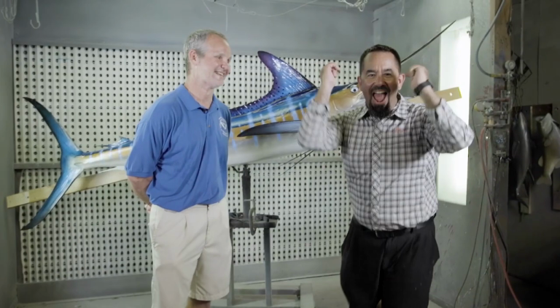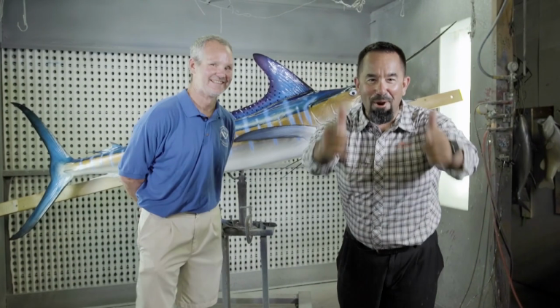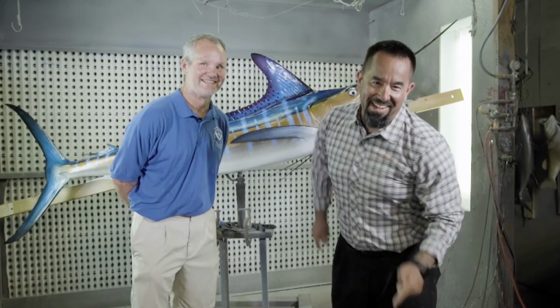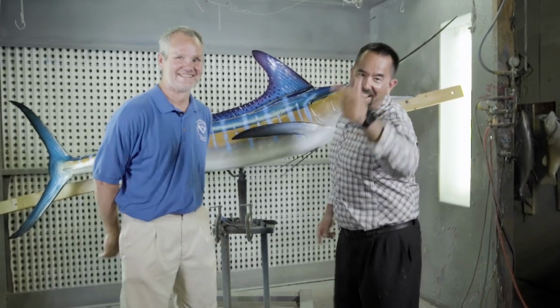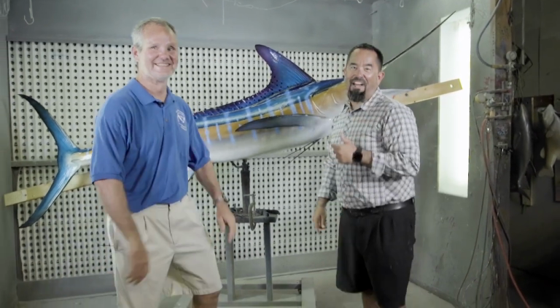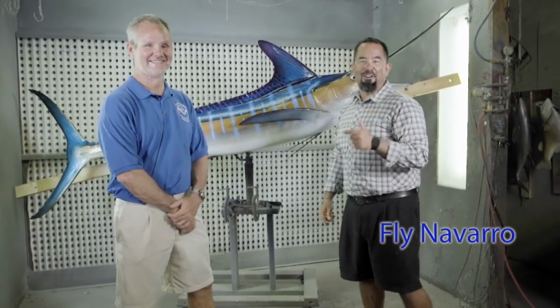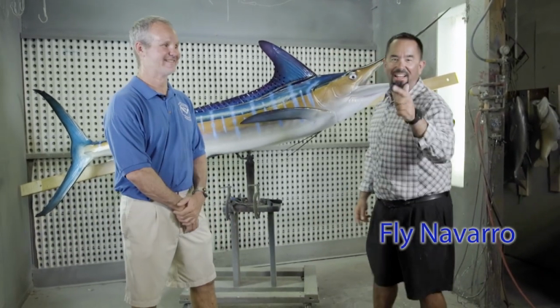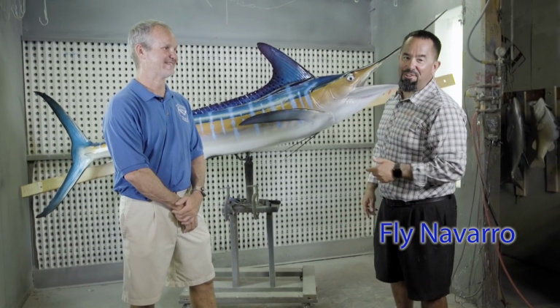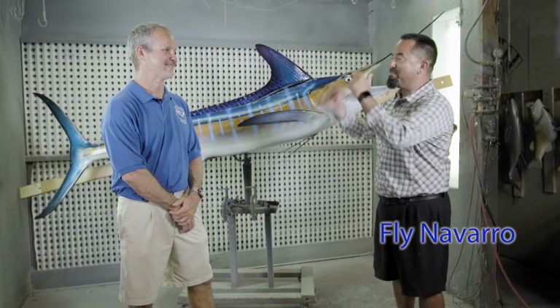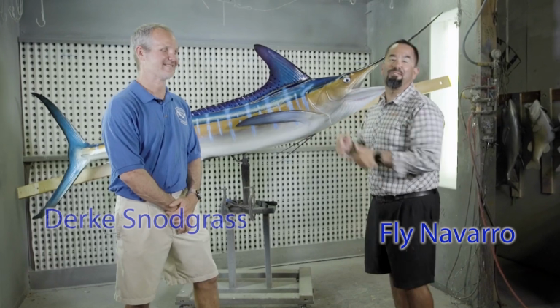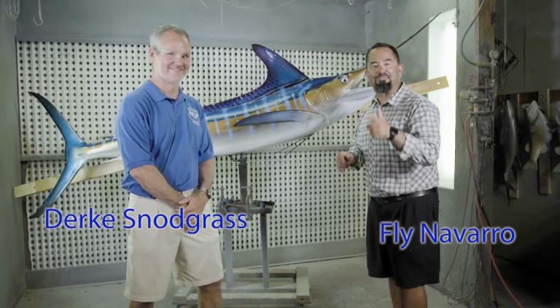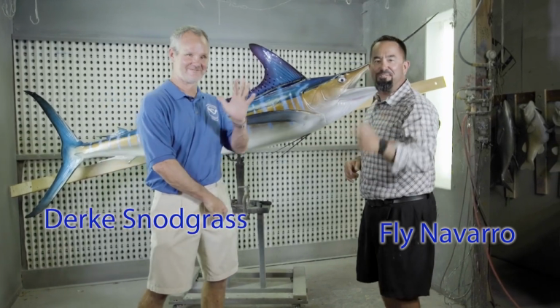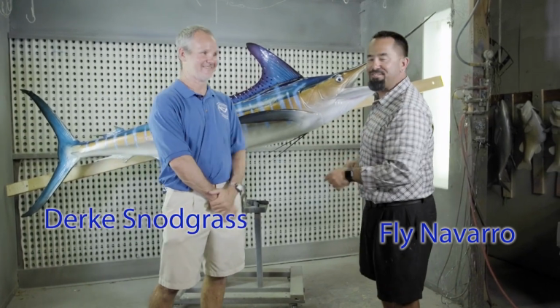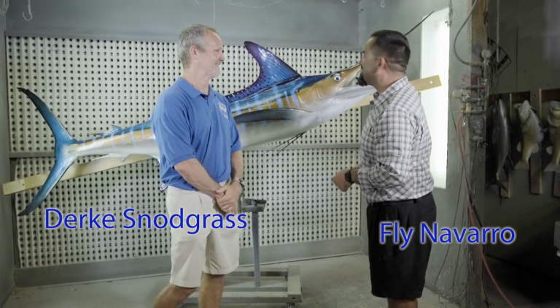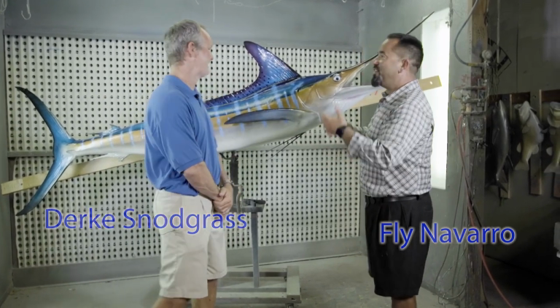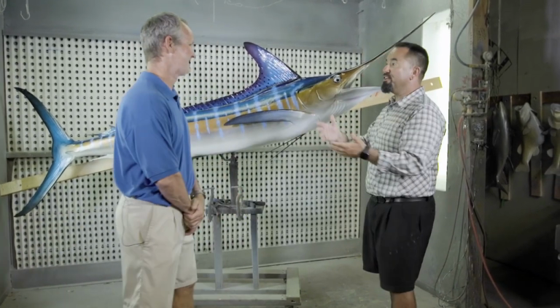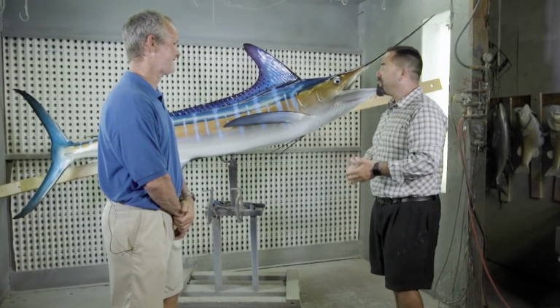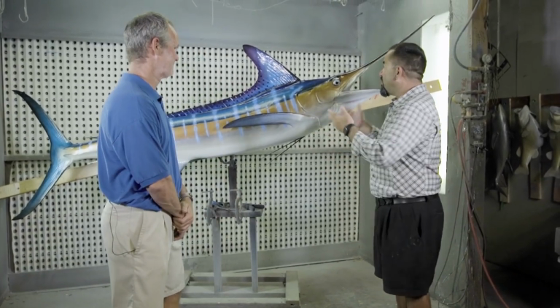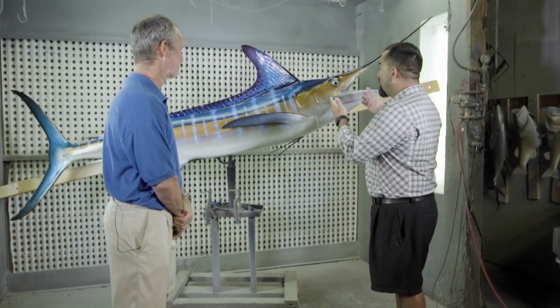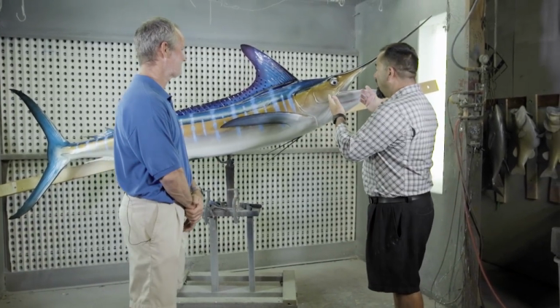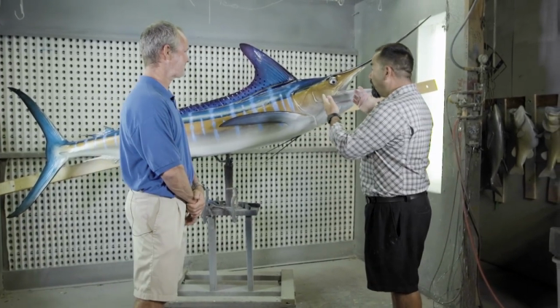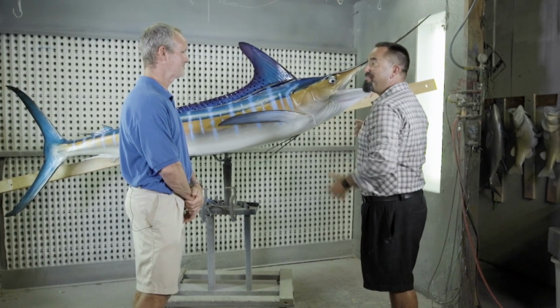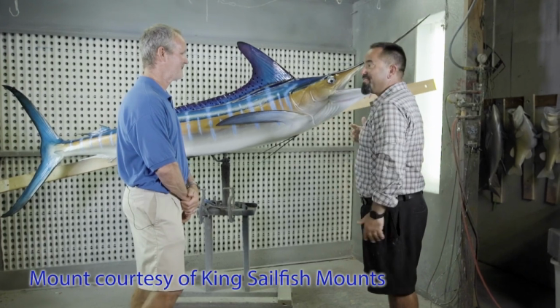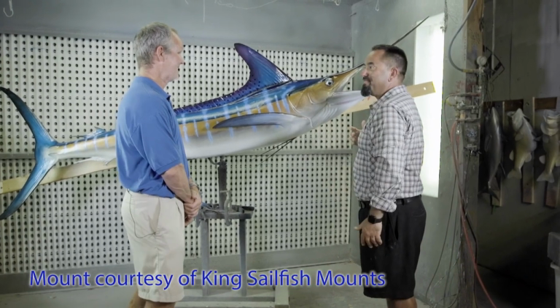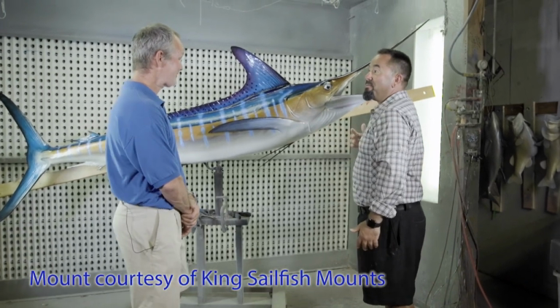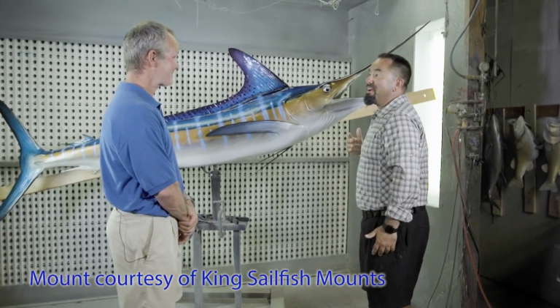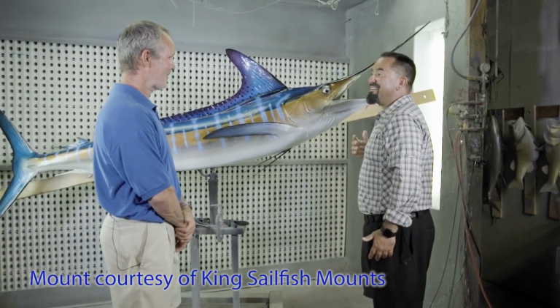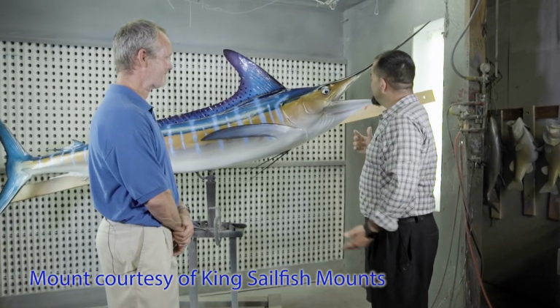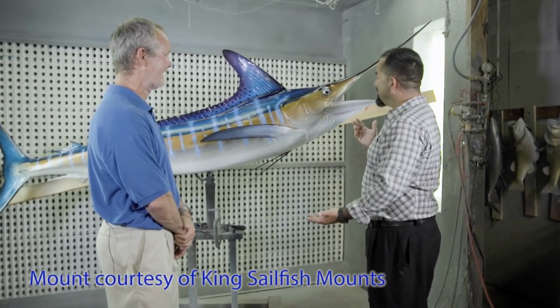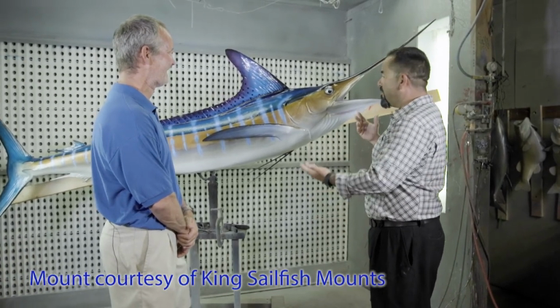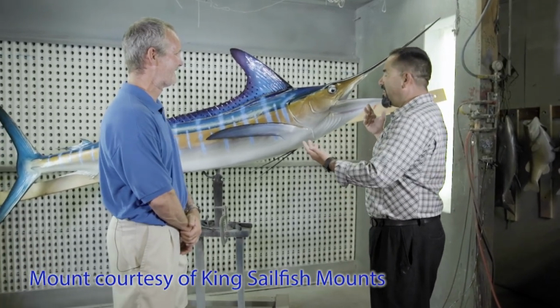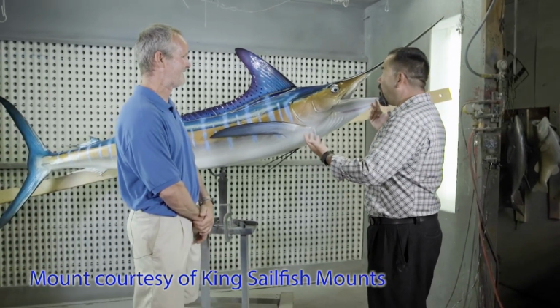We're back here. I am Fly Navarro with Fly Zone Fishing, here with Dirk from National Marine Fisheries Service. Dirk, what do we have here? Looks like we got a striped marlin.